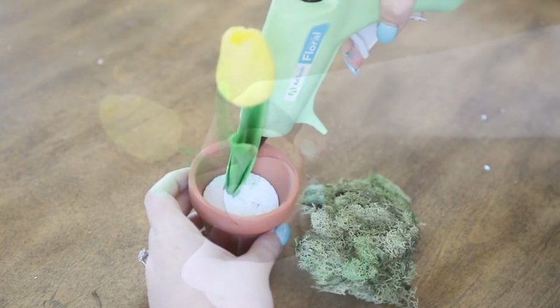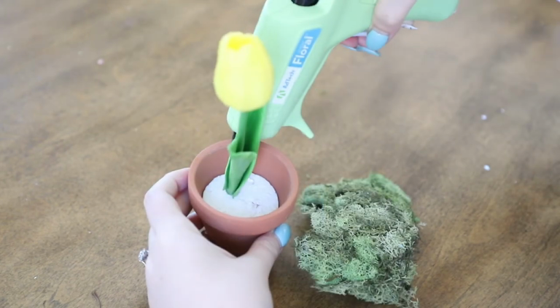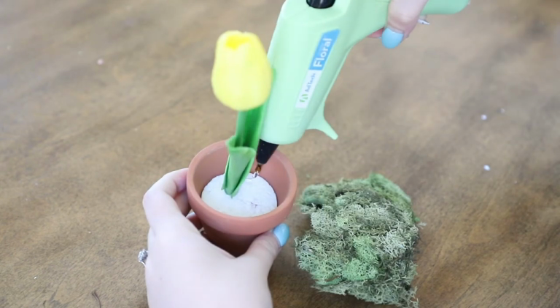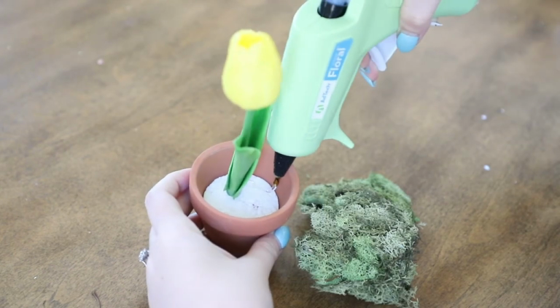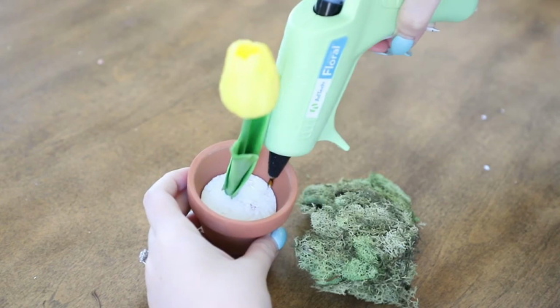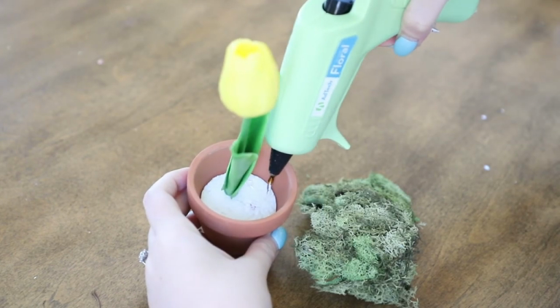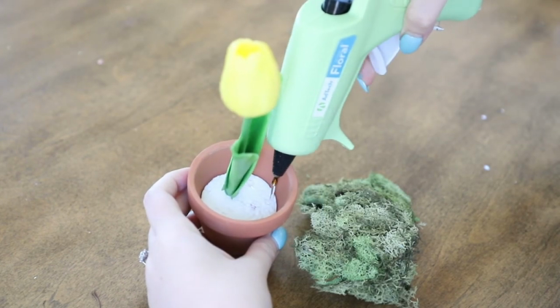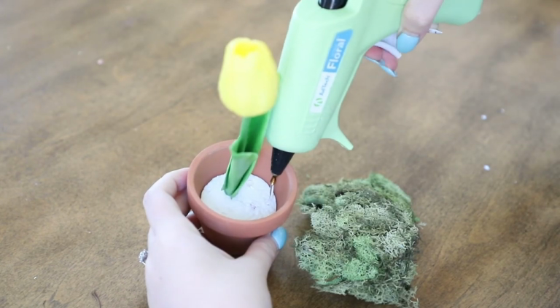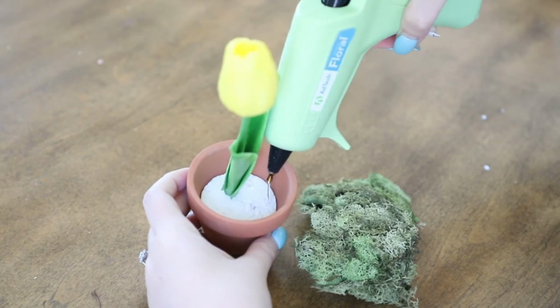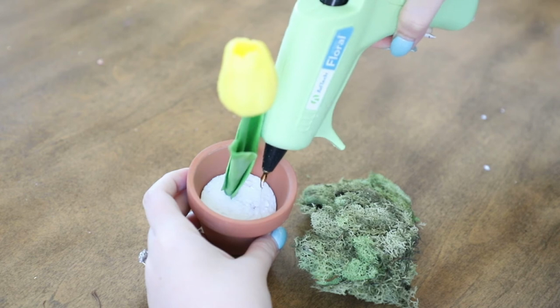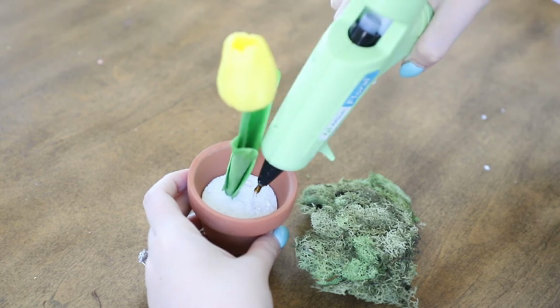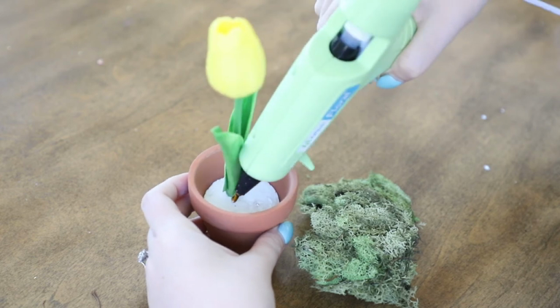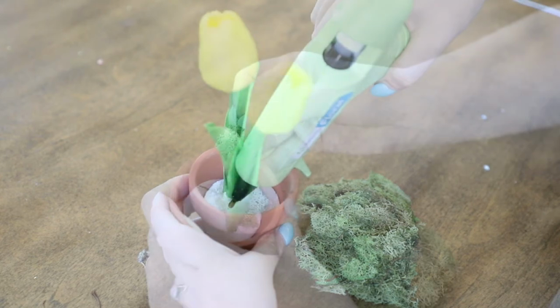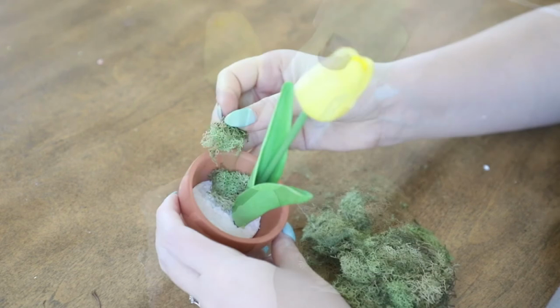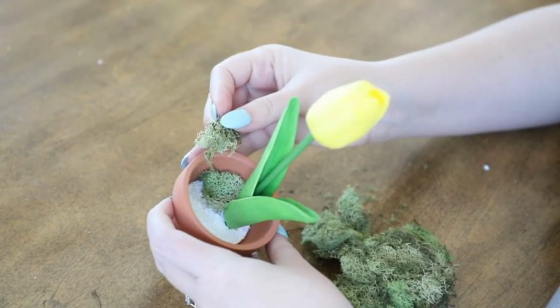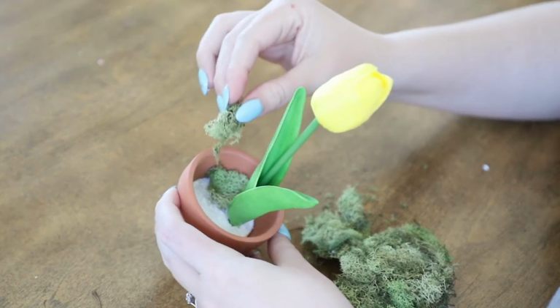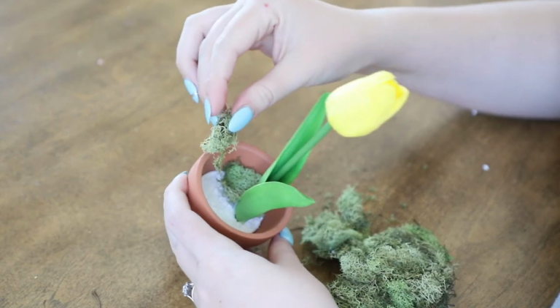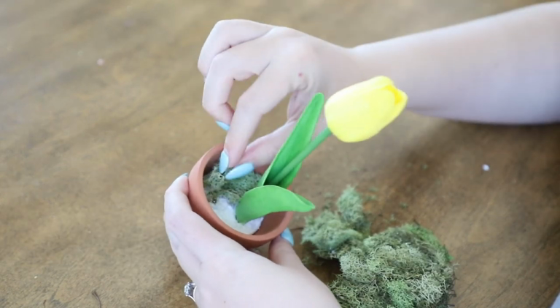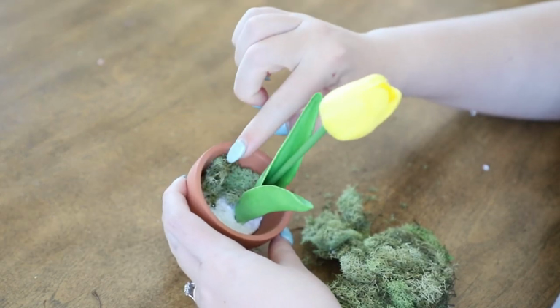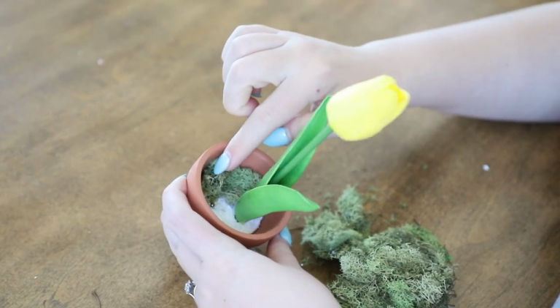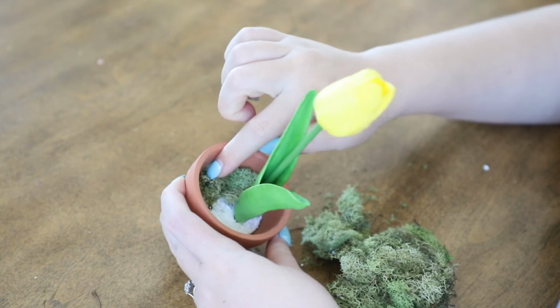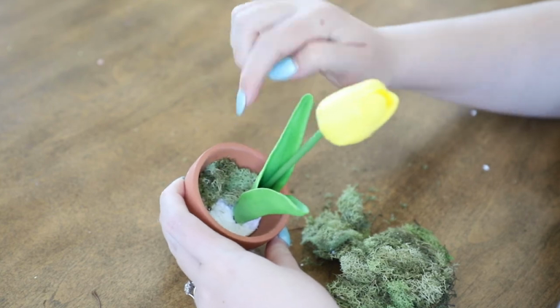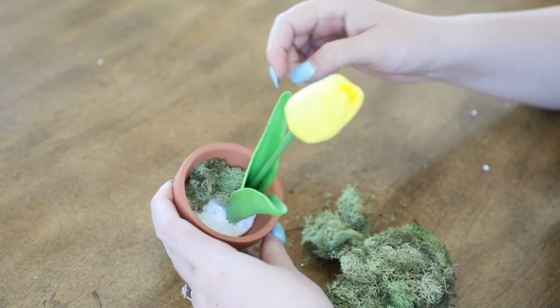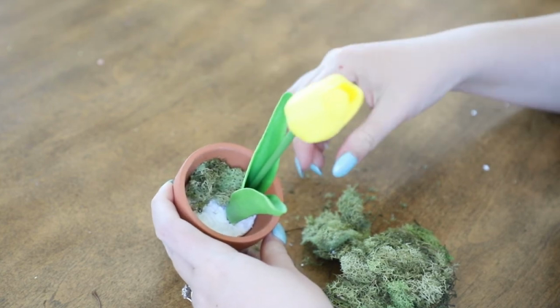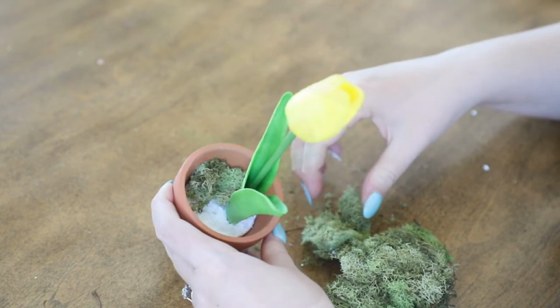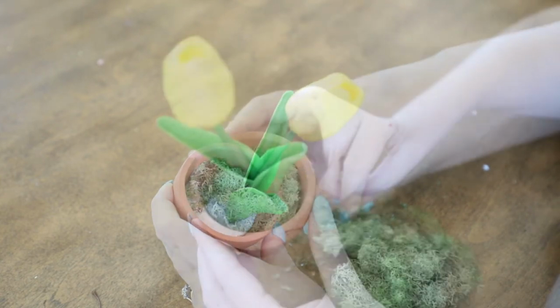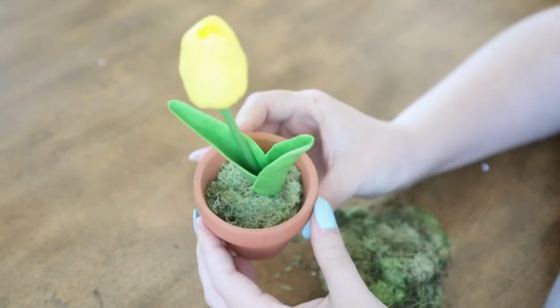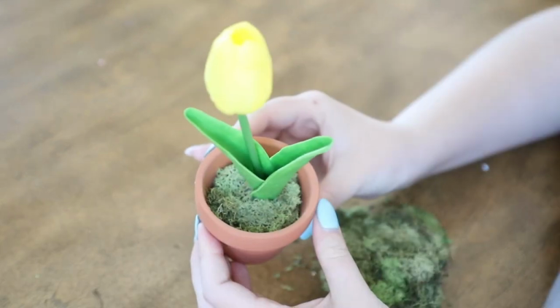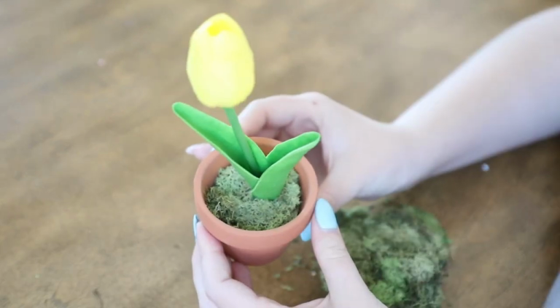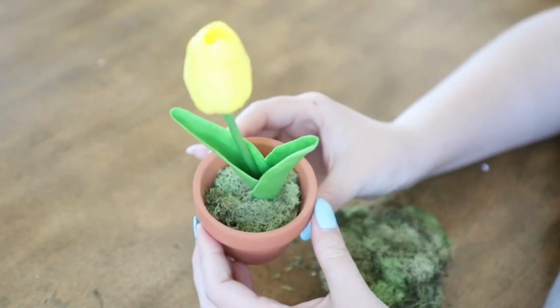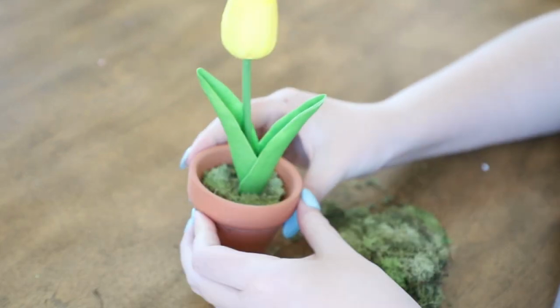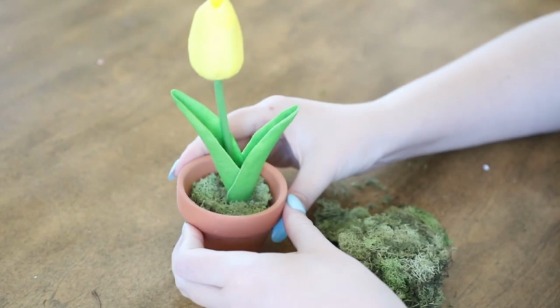Now to hide all of that styrofoam, I'm adding some hot glue on top and then sticking moss down all over the styrofoam to cover it up, right up to the bottom of the tulip stem, just like this.